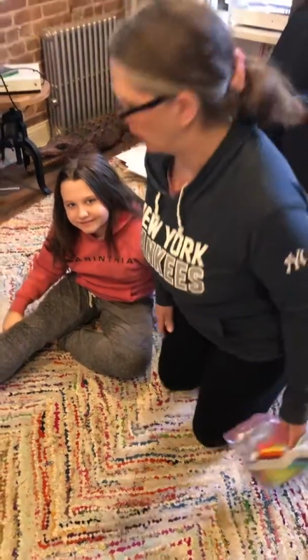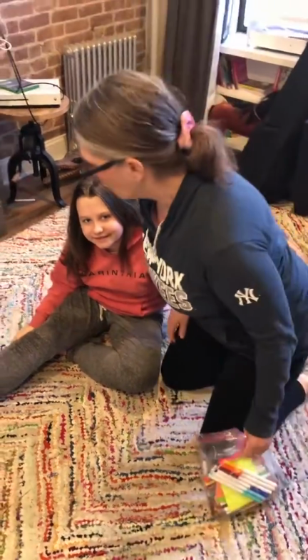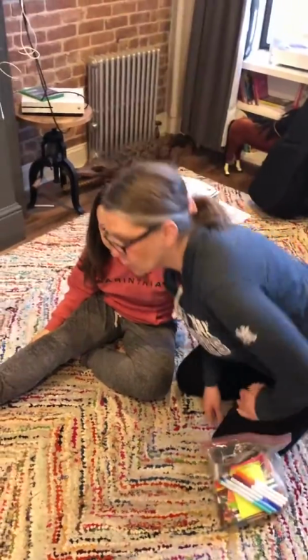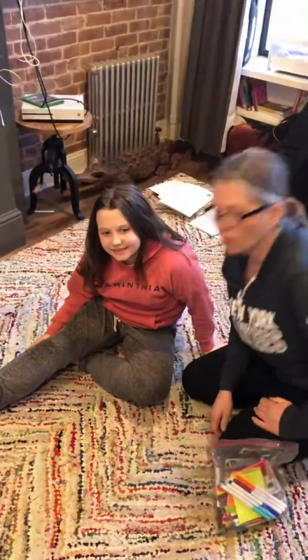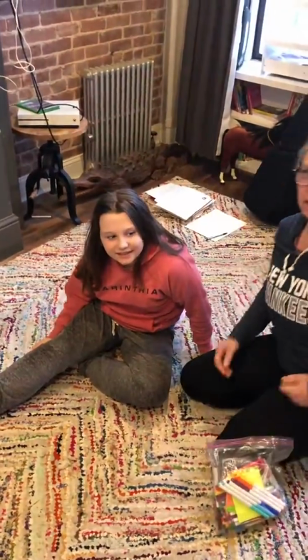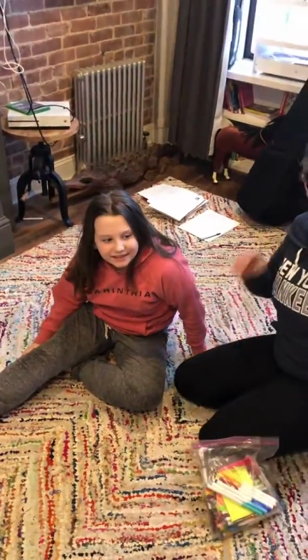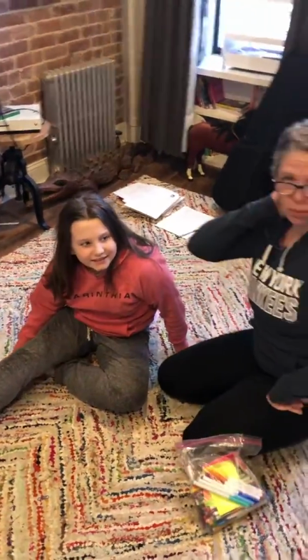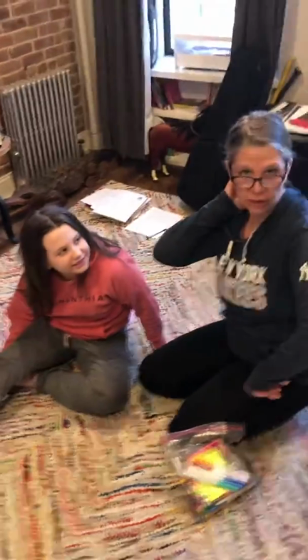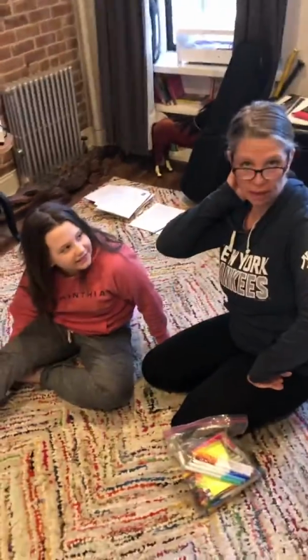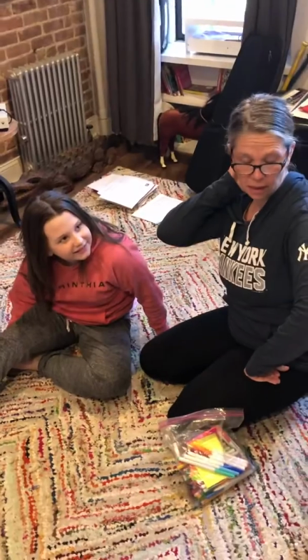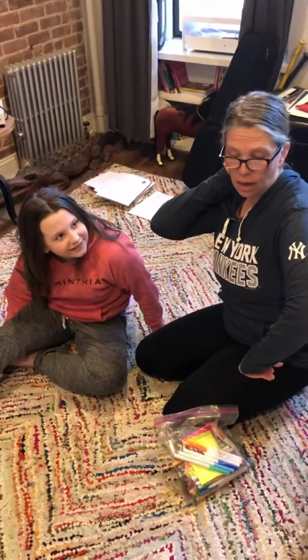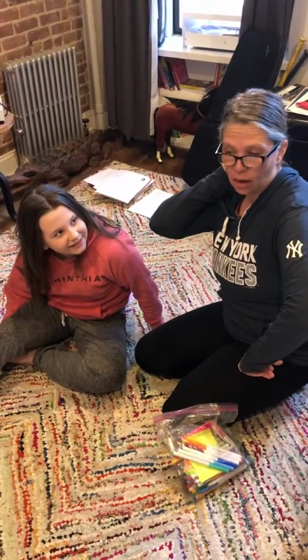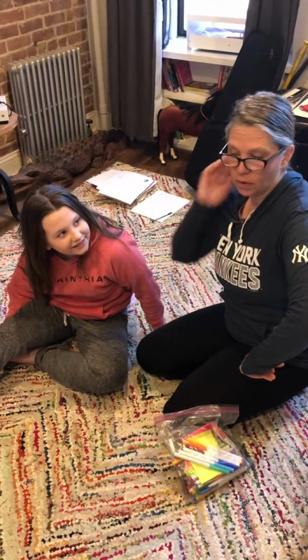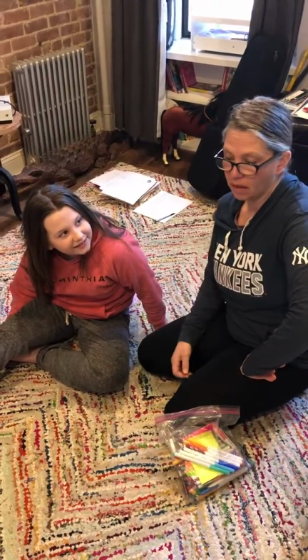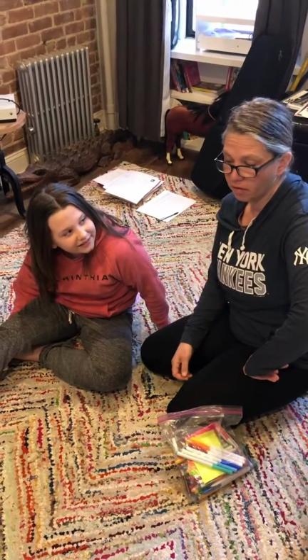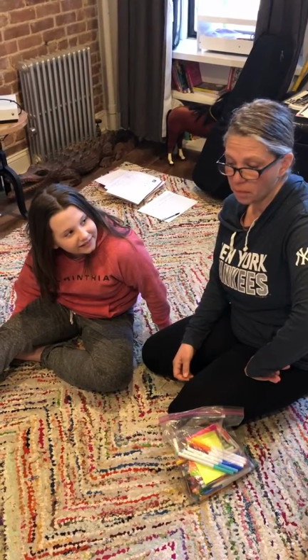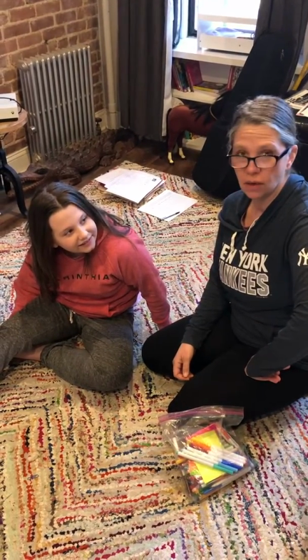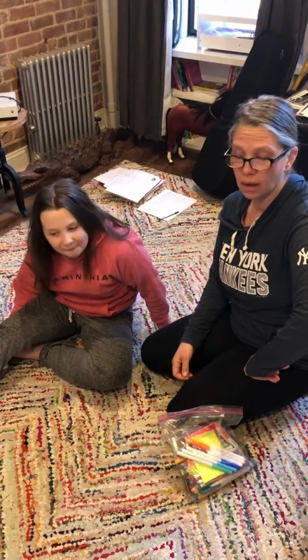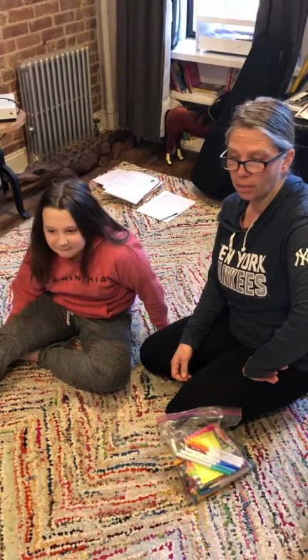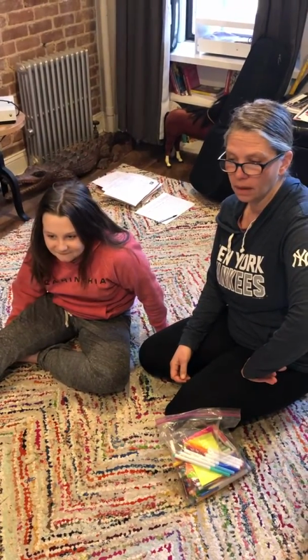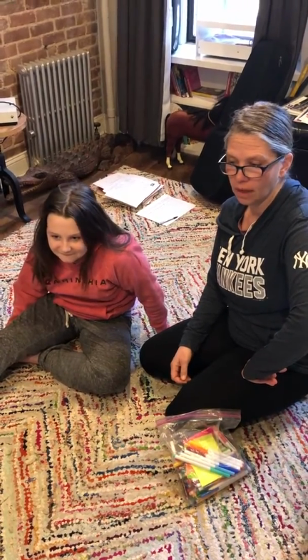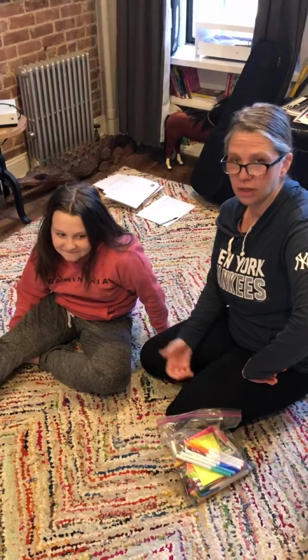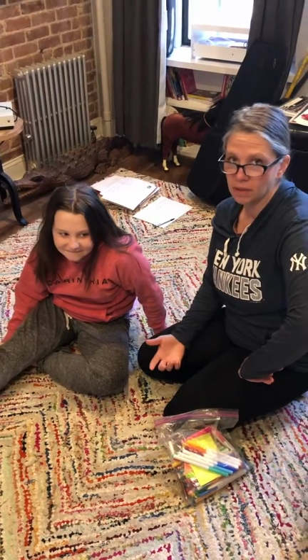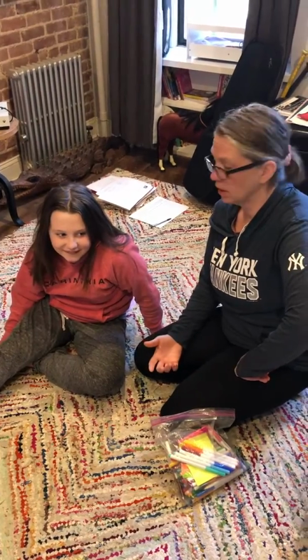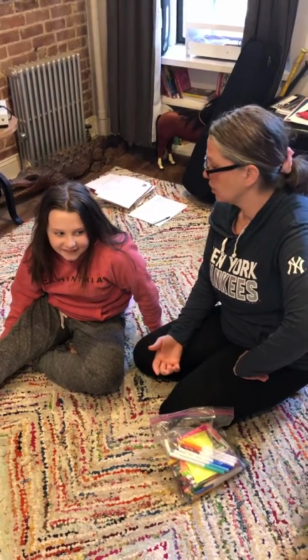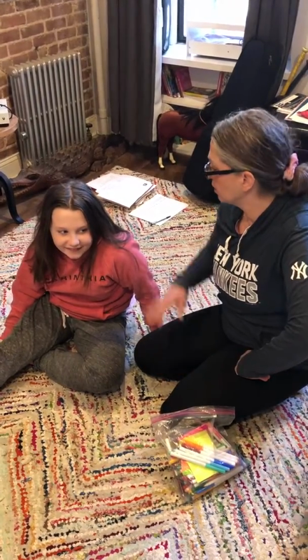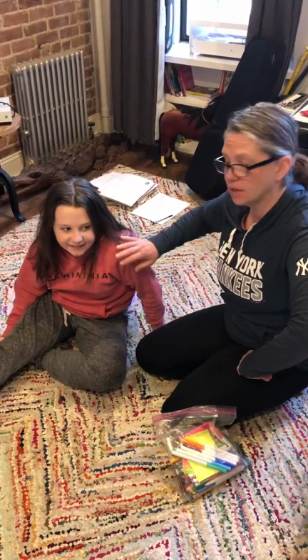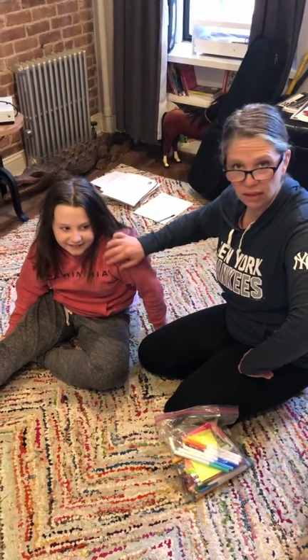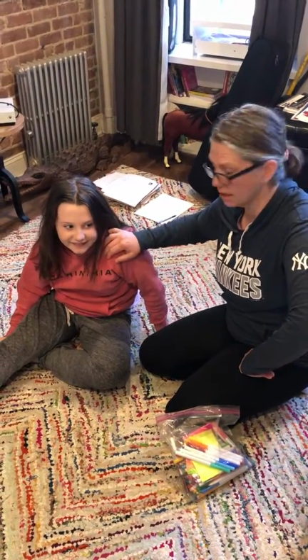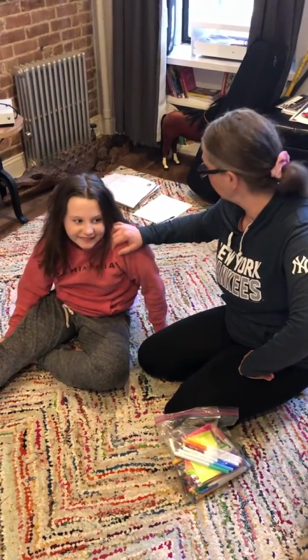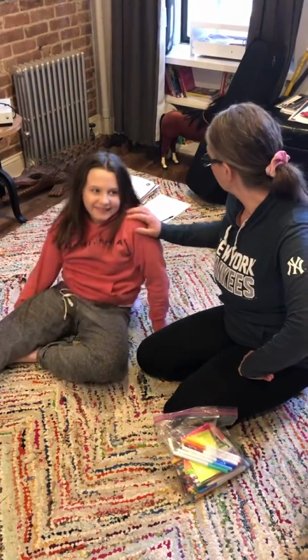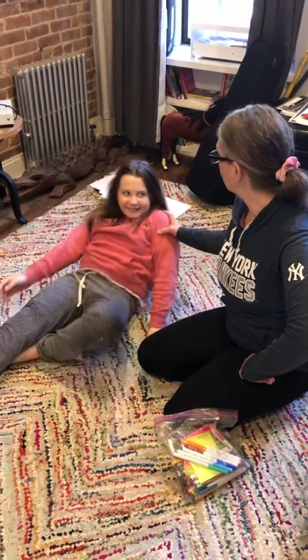Alright, so for the older kids to work on doing sit-ups you have to make it fun for them, so you kind of have to trick them into doing the exercise. So I'm gonna use Devin here as an example. Lay down.